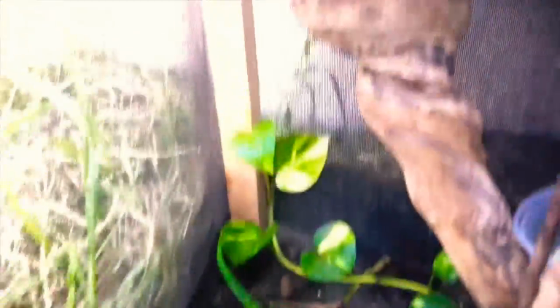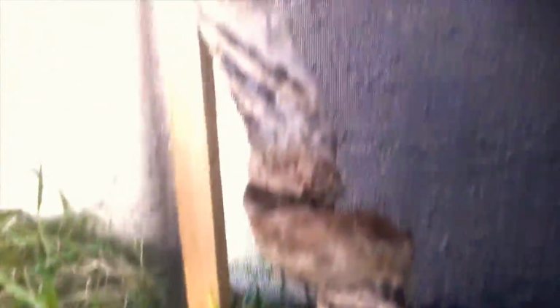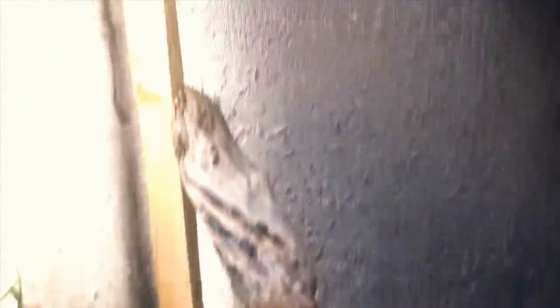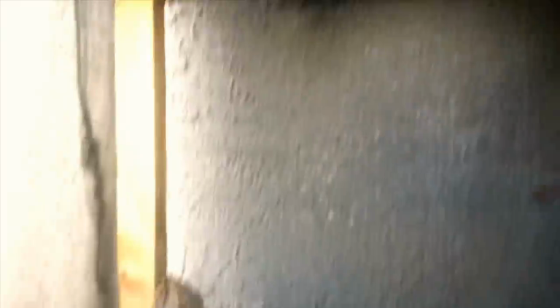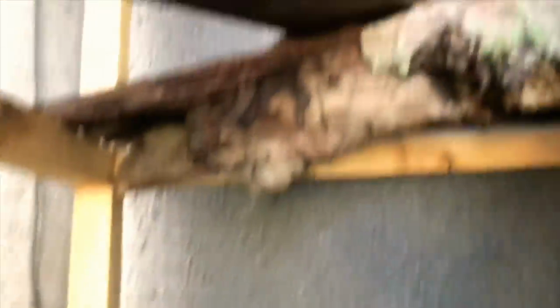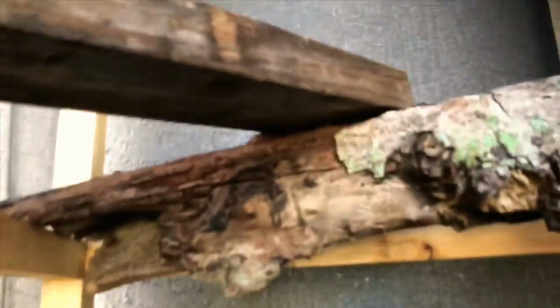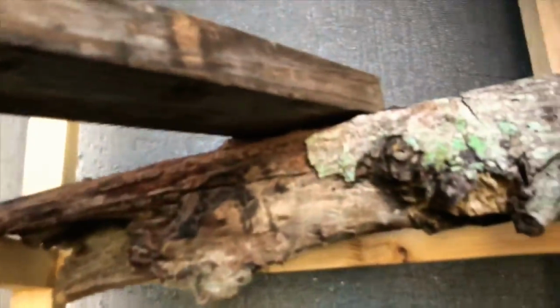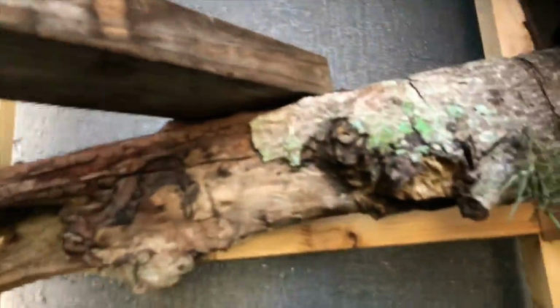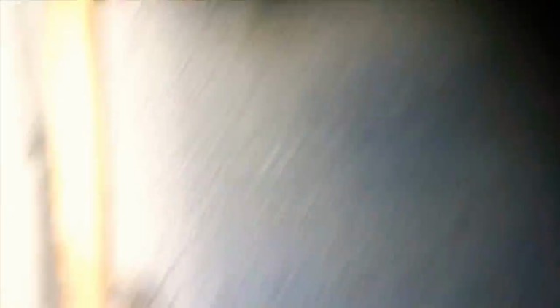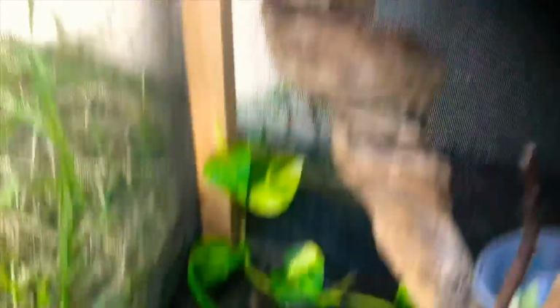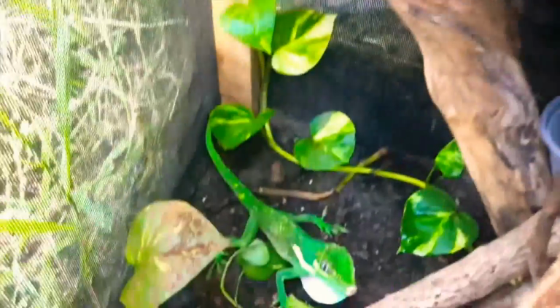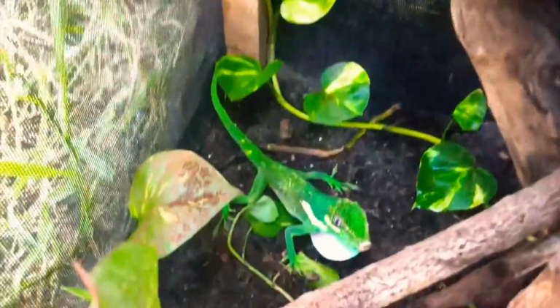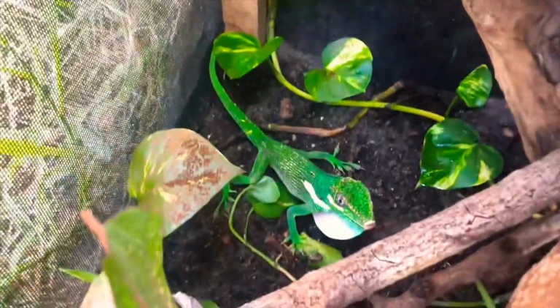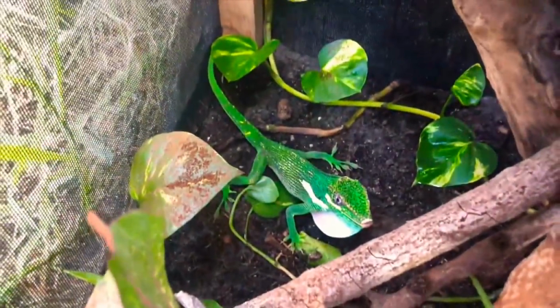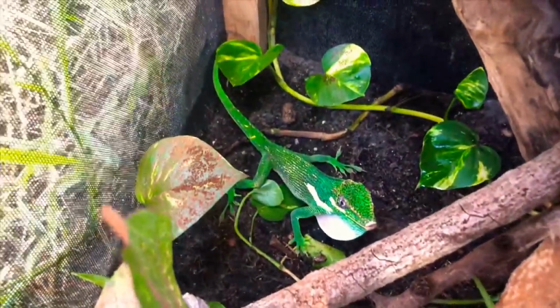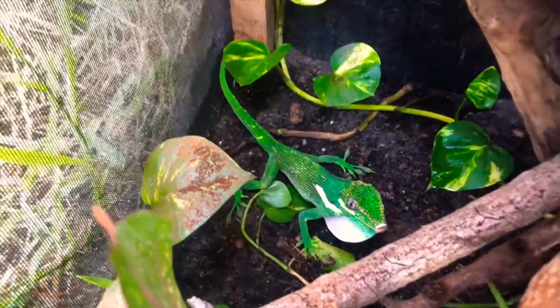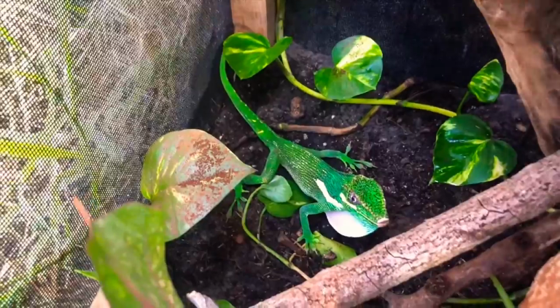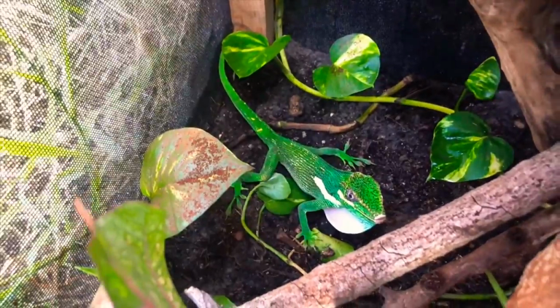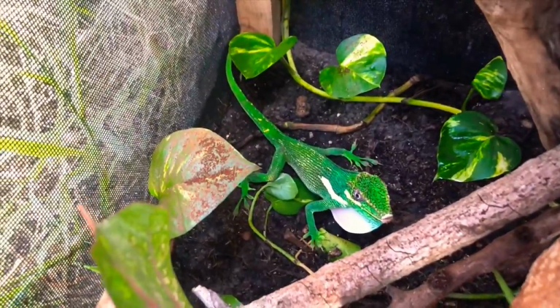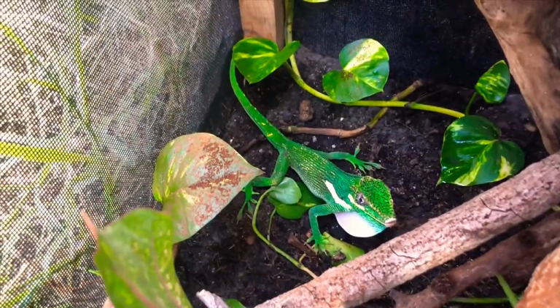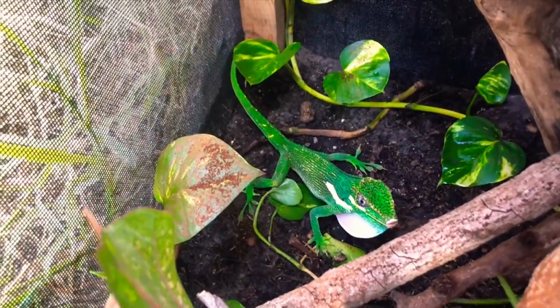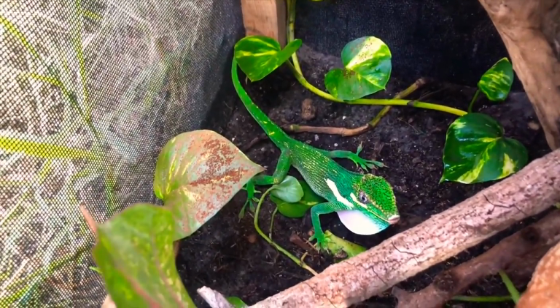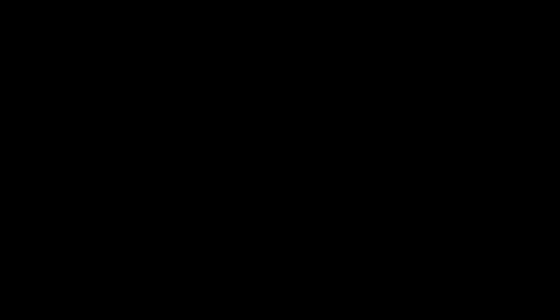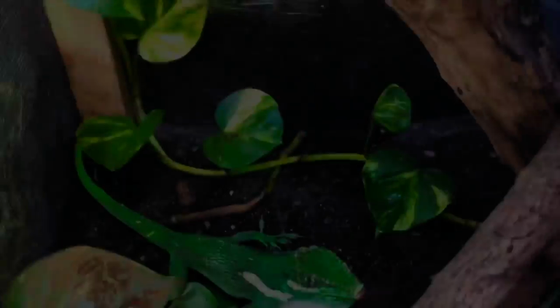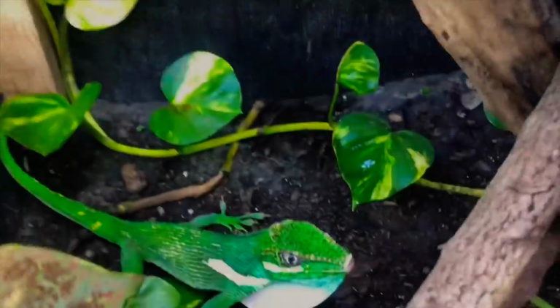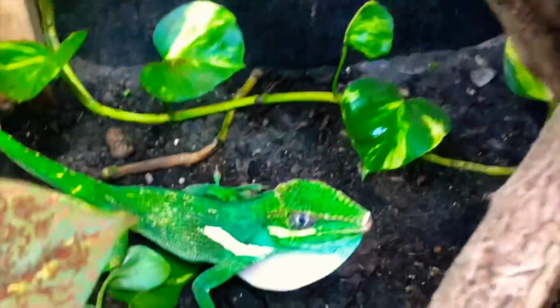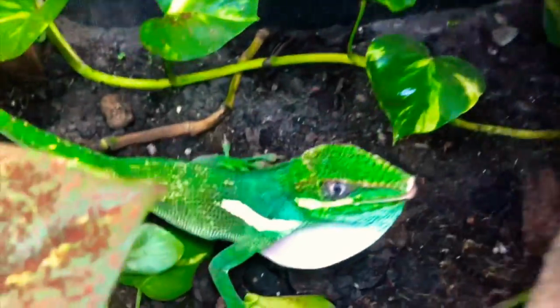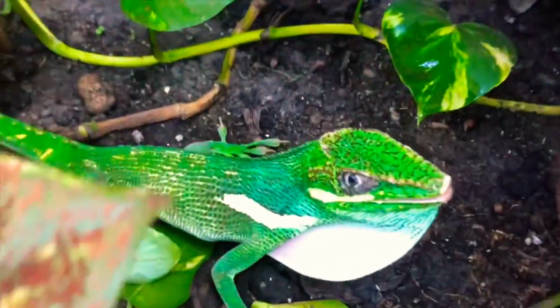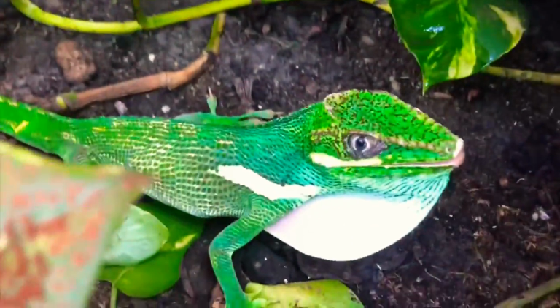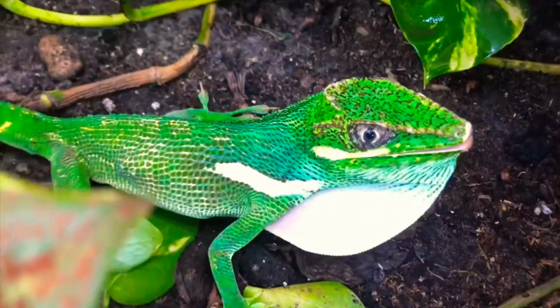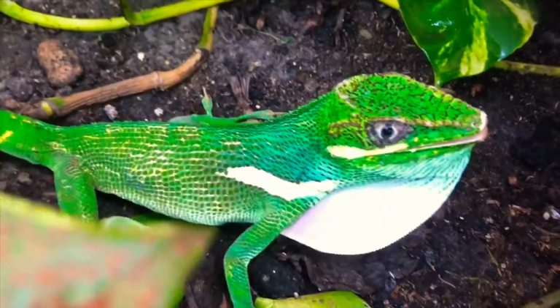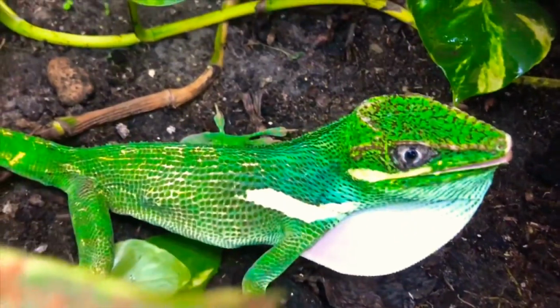This is just his enclosure. There's plants, there's things for him to climb on. He's always up here. He's feeling great on fruits and insects. Don't mind the noise in the background. He's become pretty evil, and I'm okay with it.